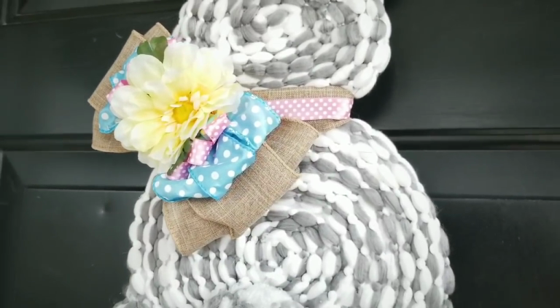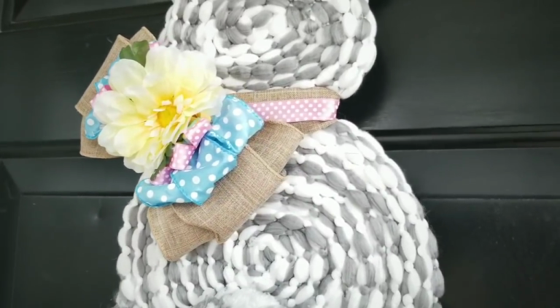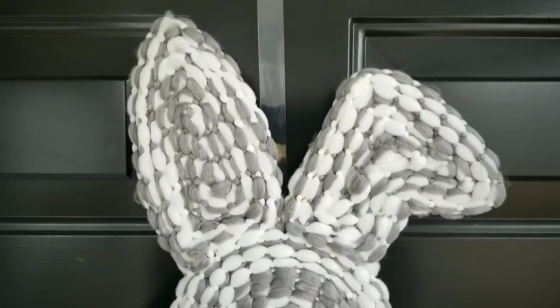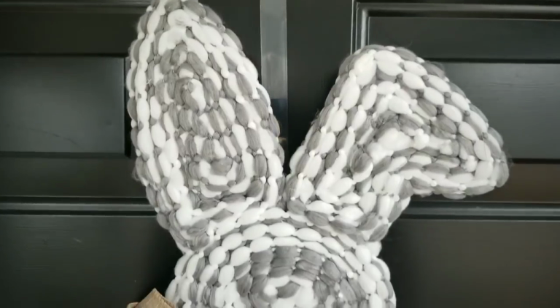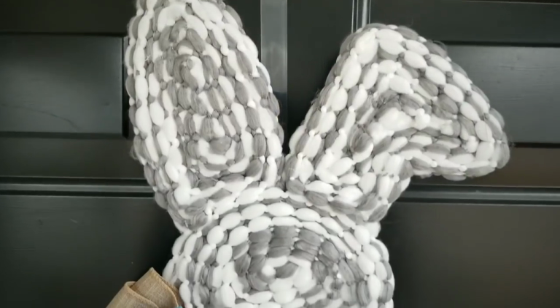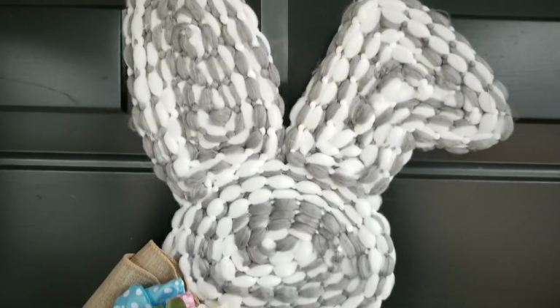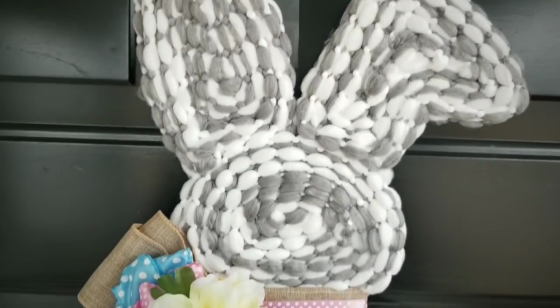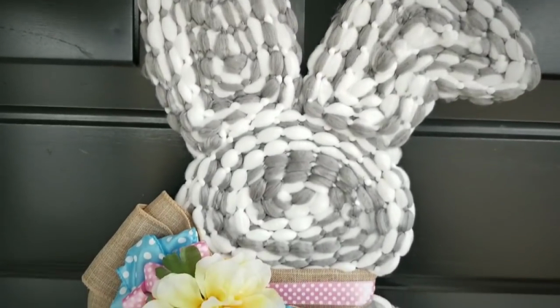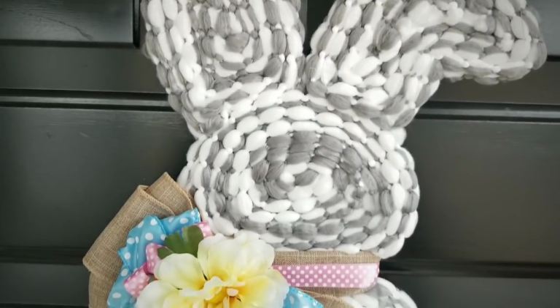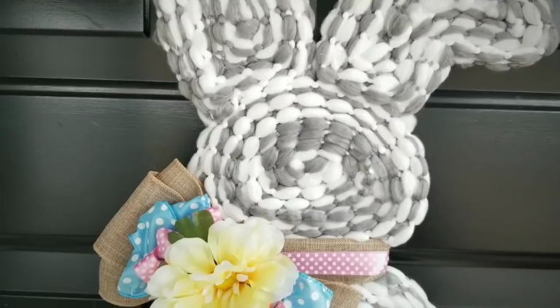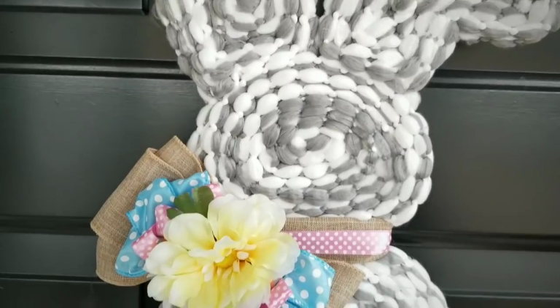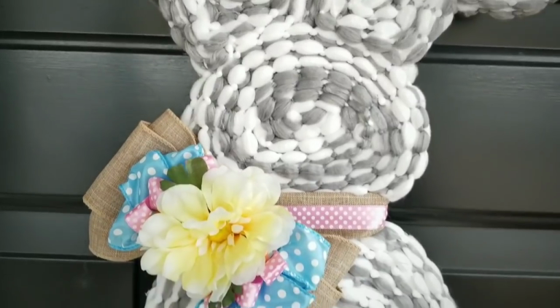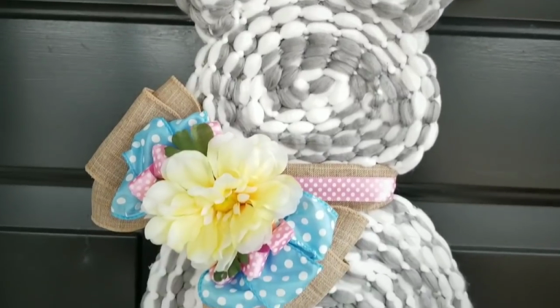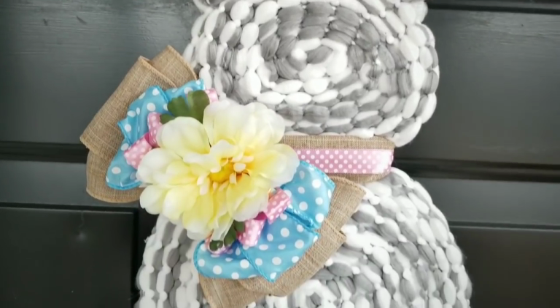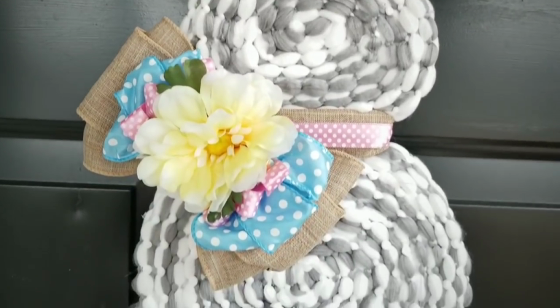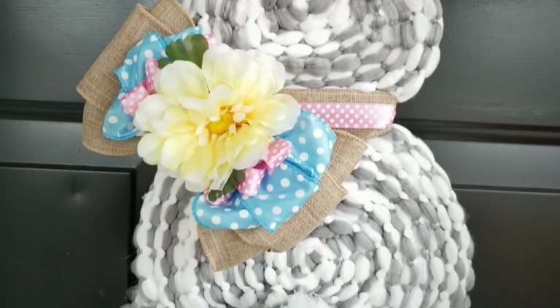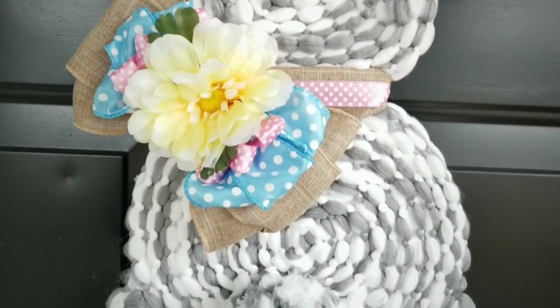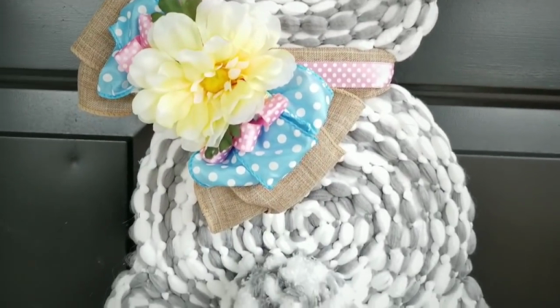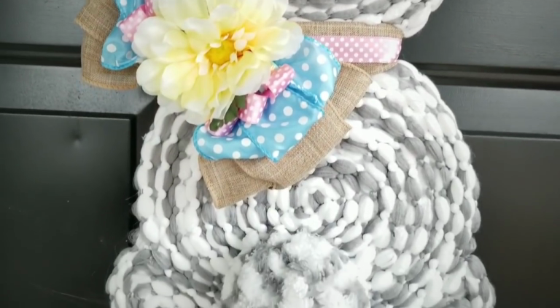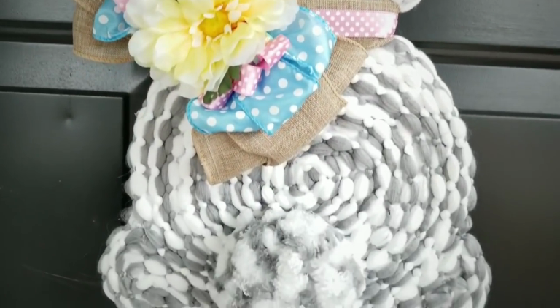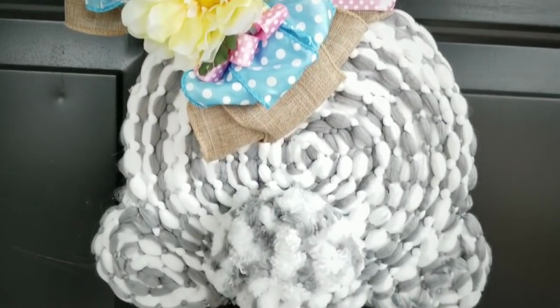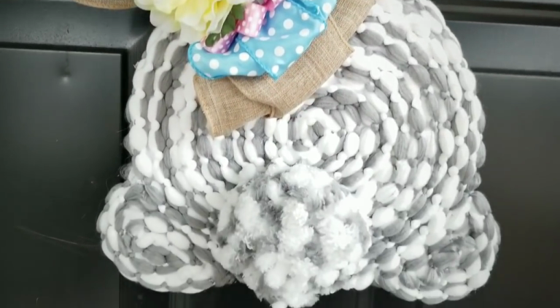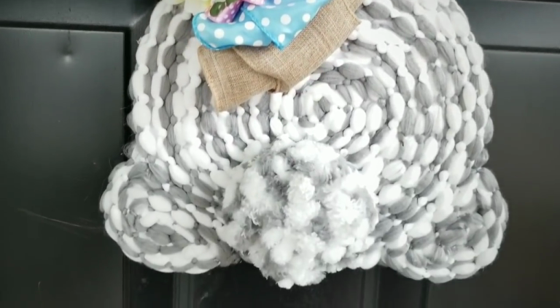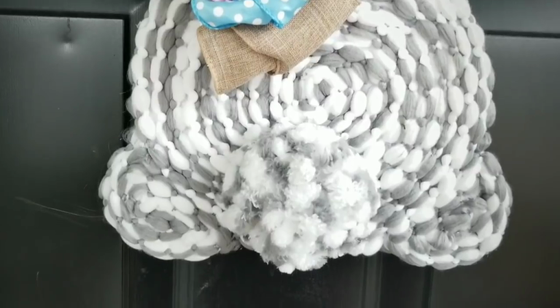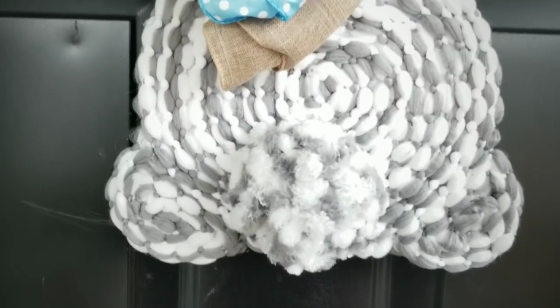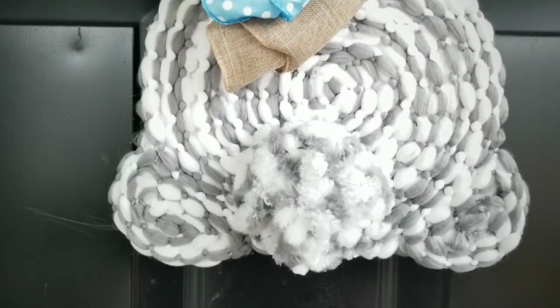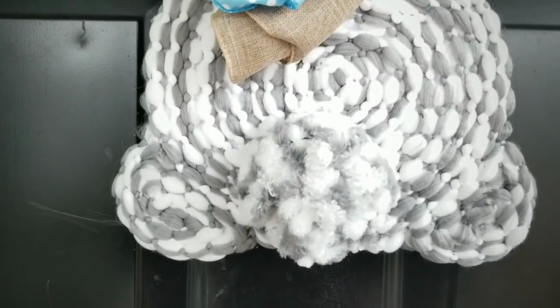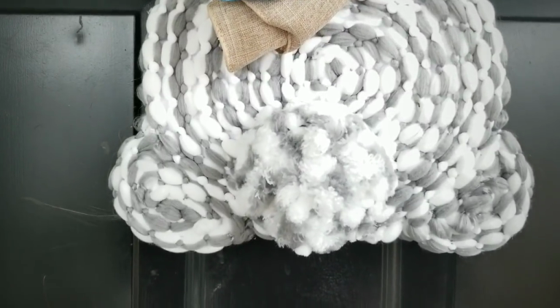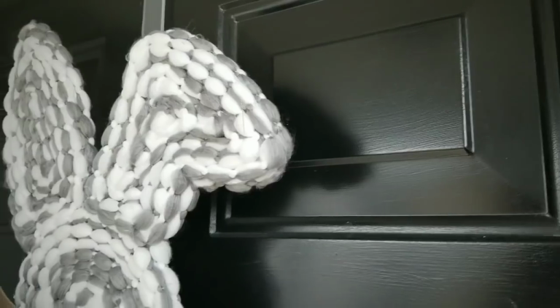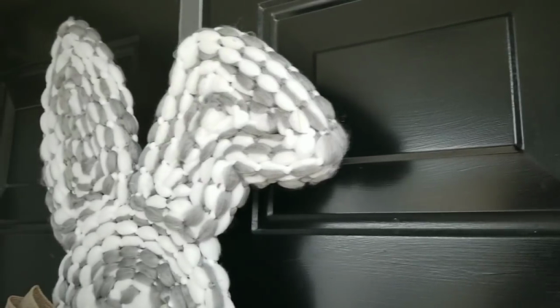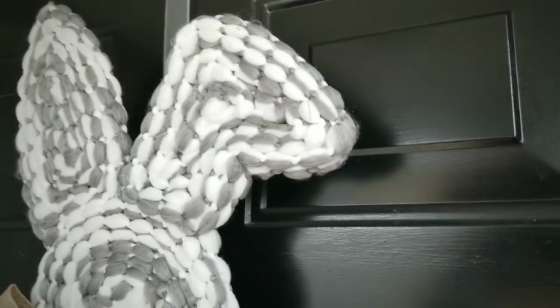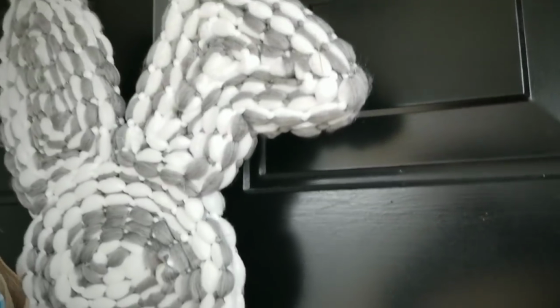Make sure you check out their Easter creations as well — the link to the playlist will be in the description box below. I have also provided the link to the bunny template and a list of supplies and tools used to make this project in the description box below.